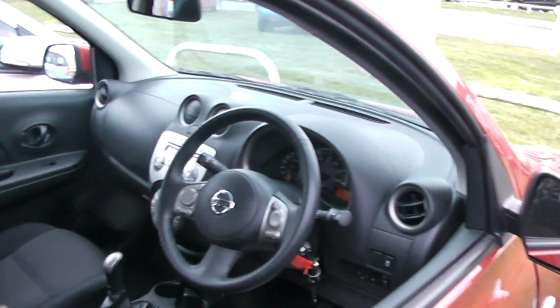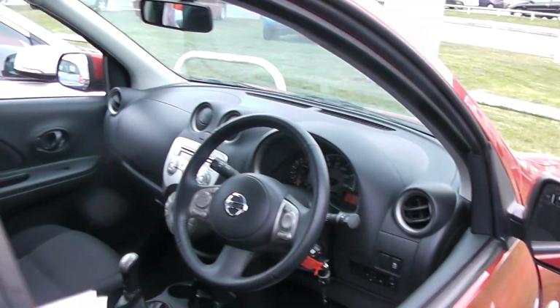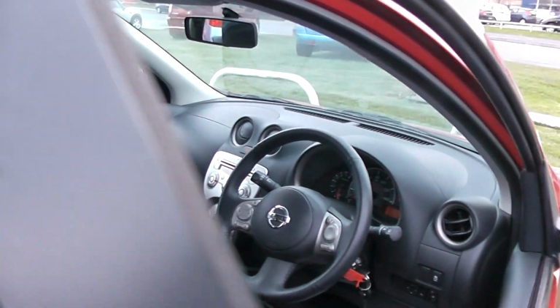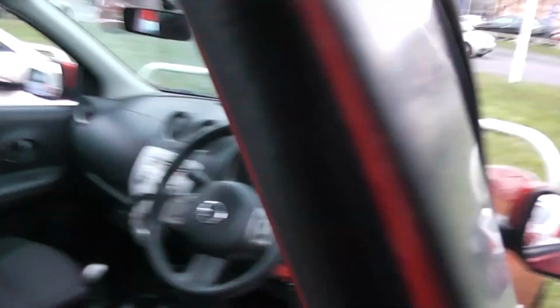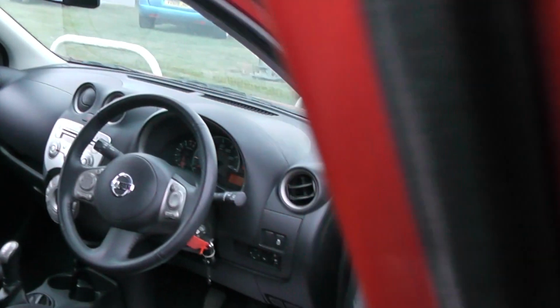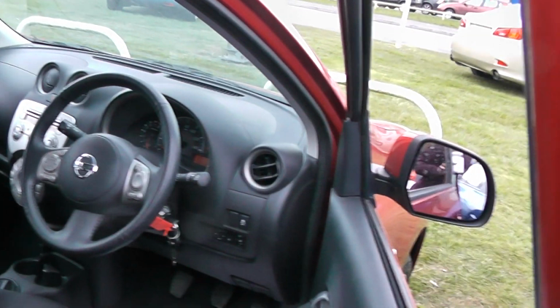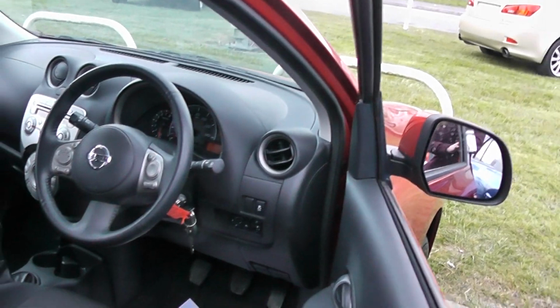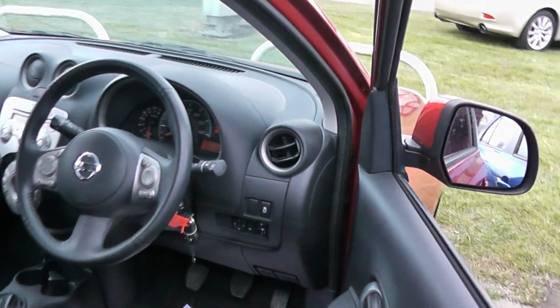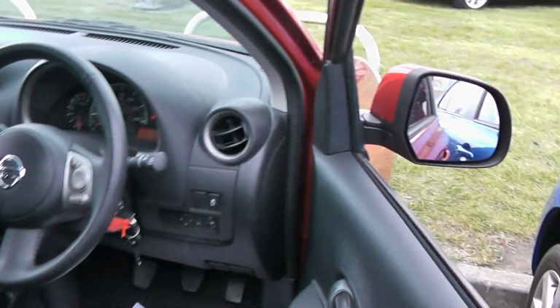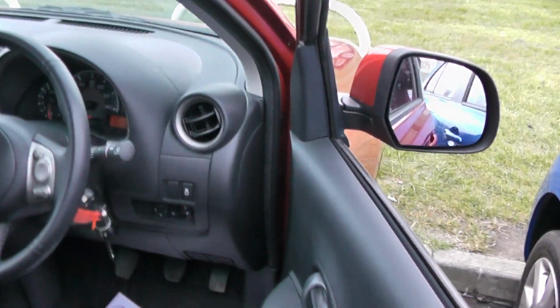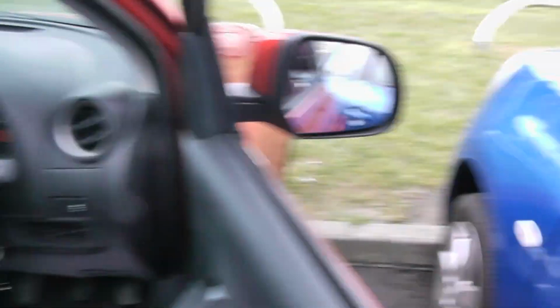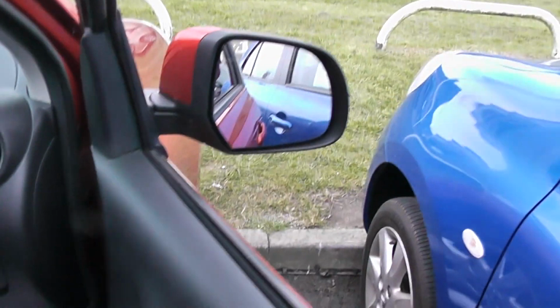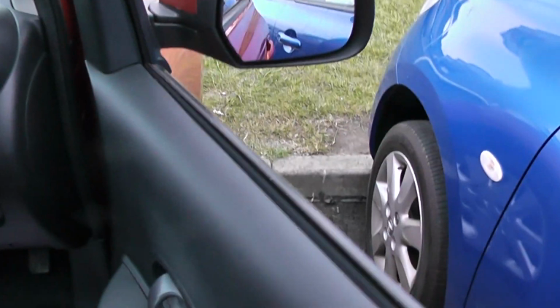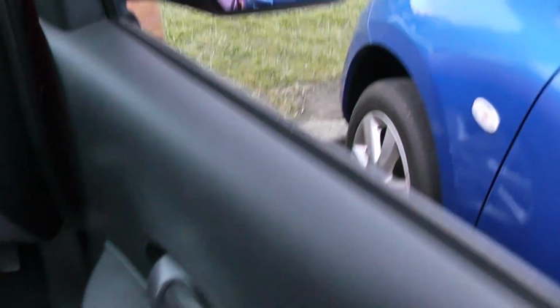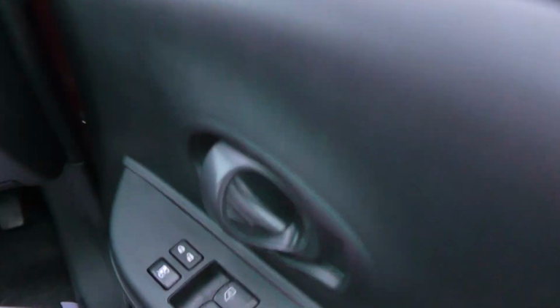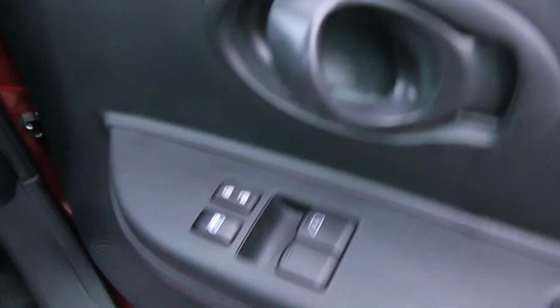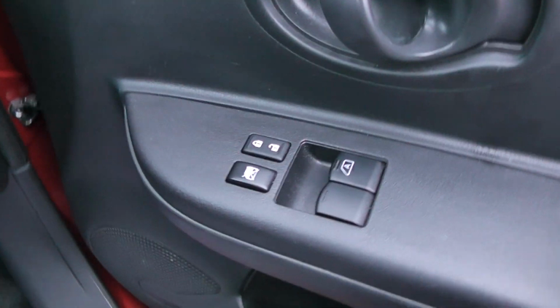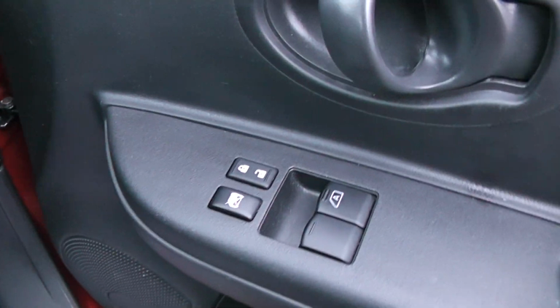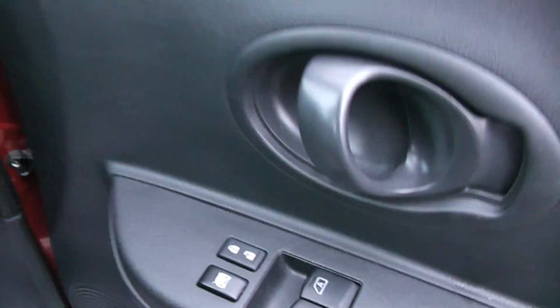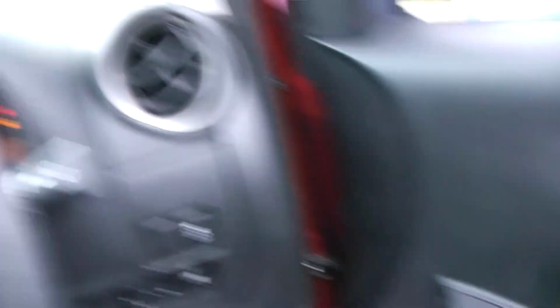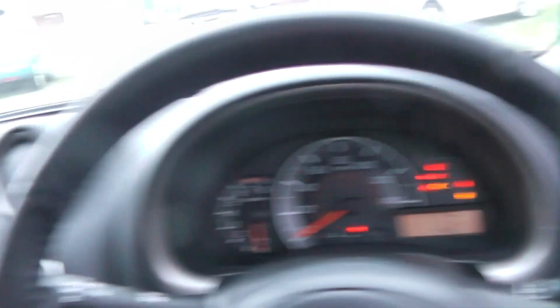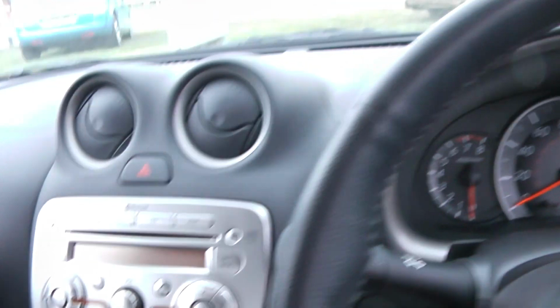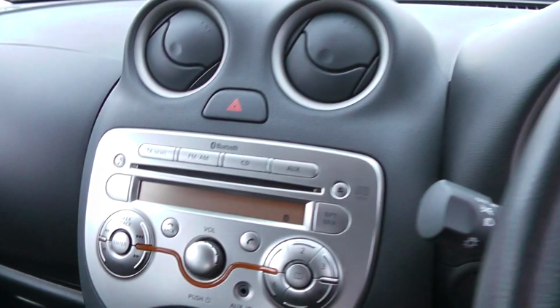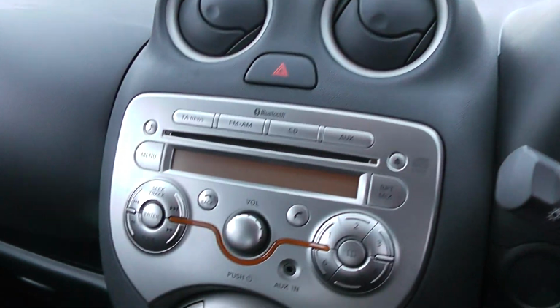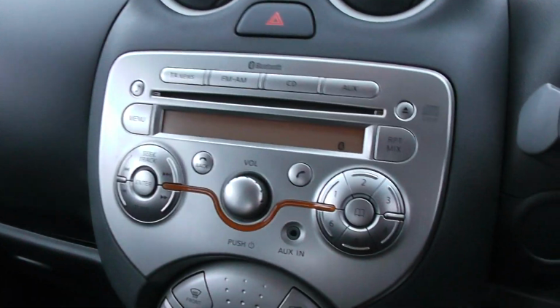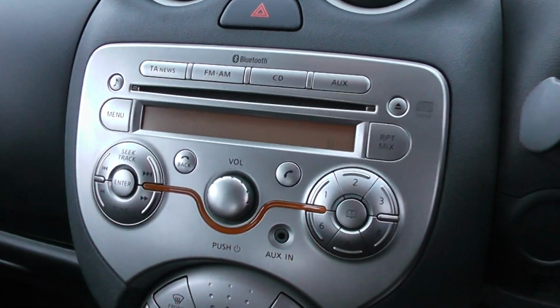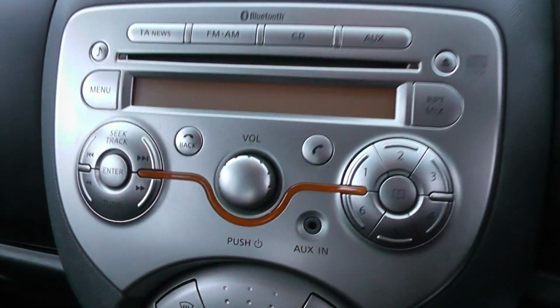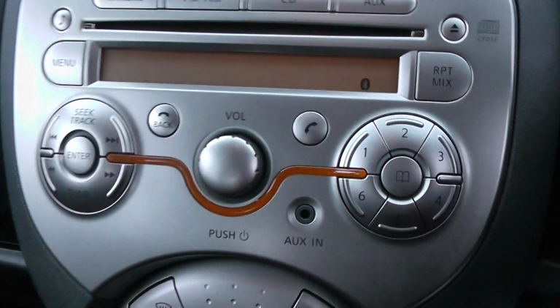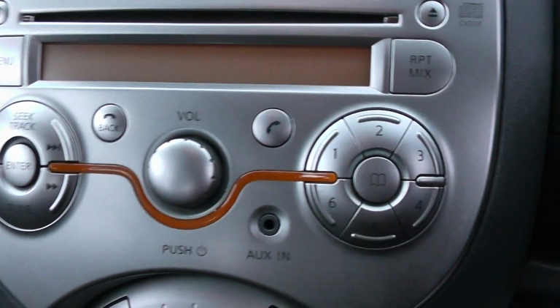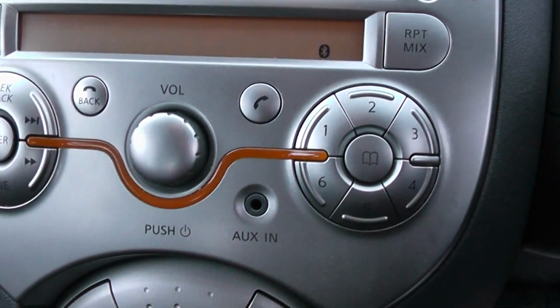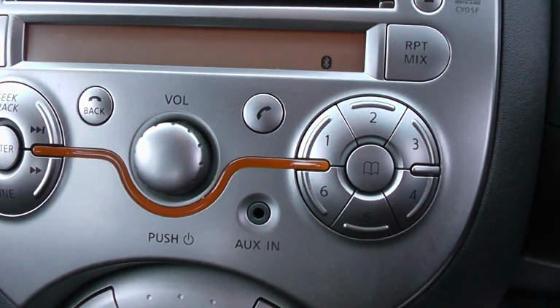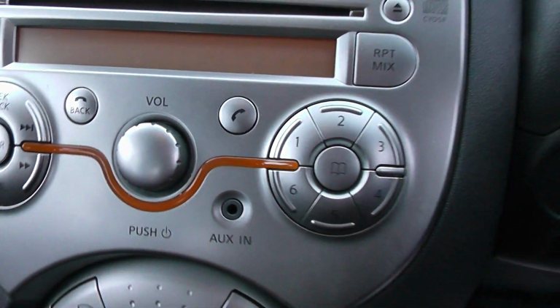Looking in the front of the car now, the car comes with remote central locking and also has front electric windows. It comes with a radio CD player which also has auxiliary inputs.